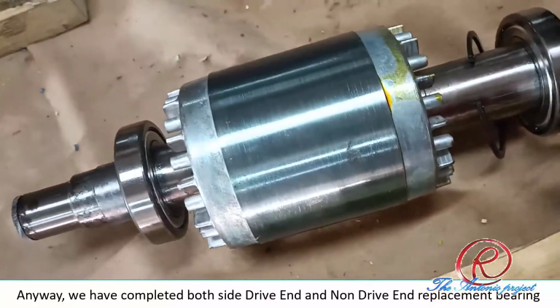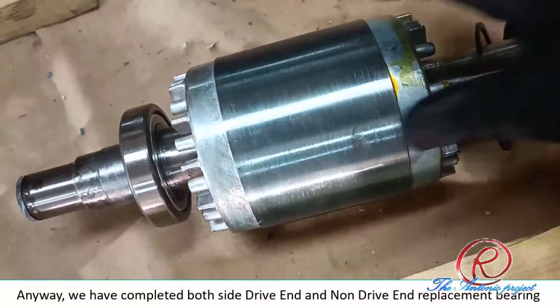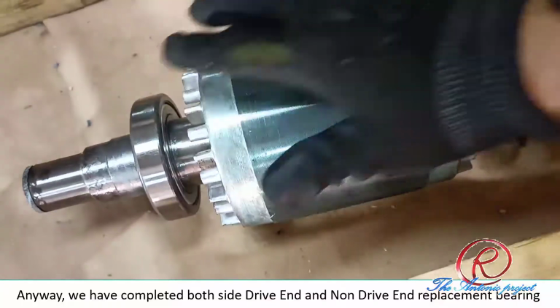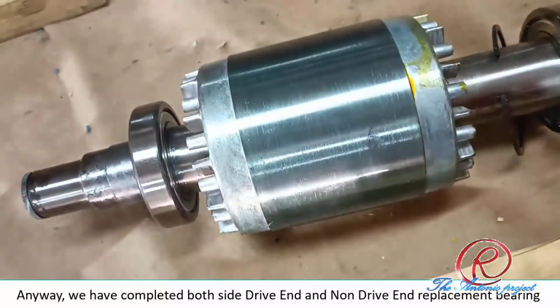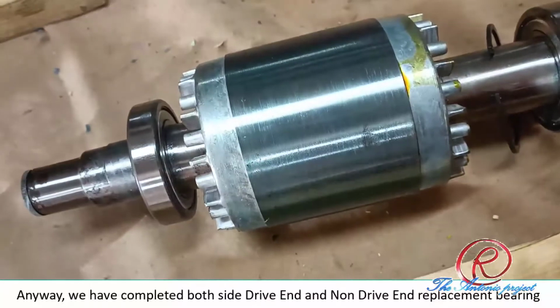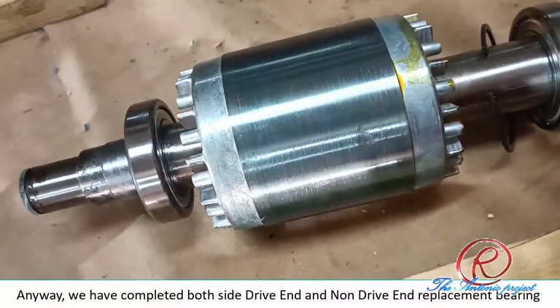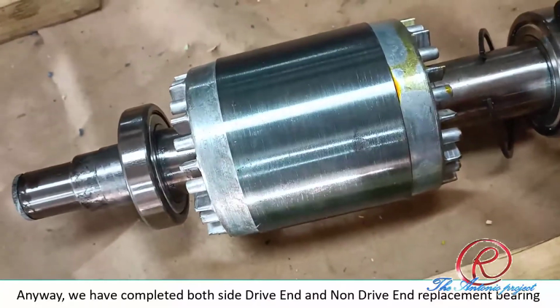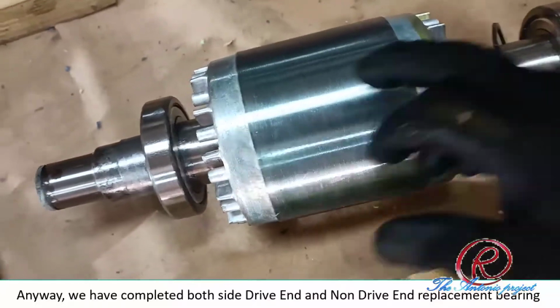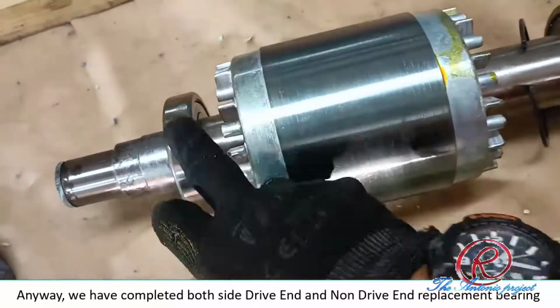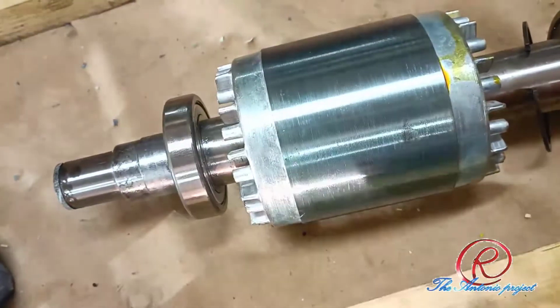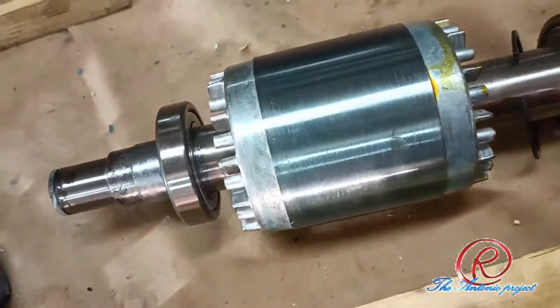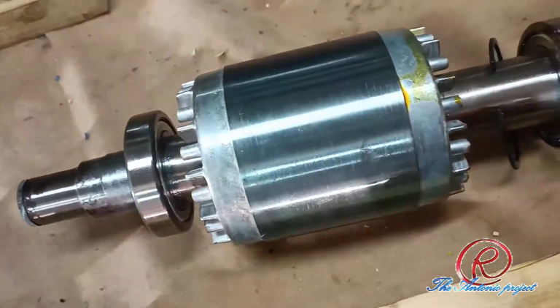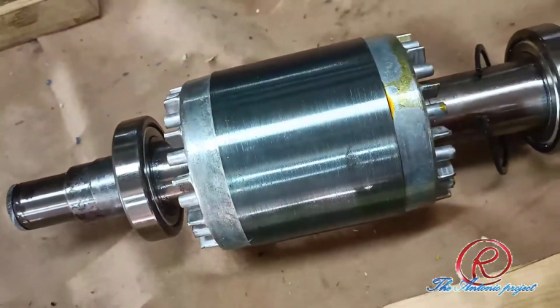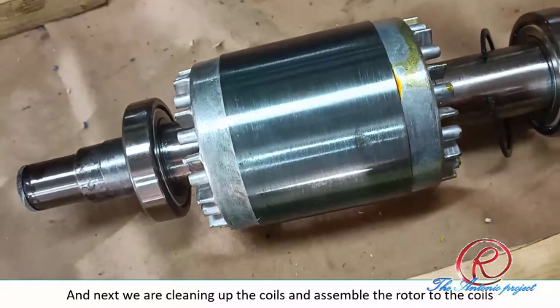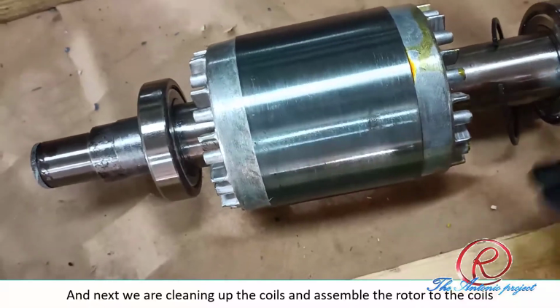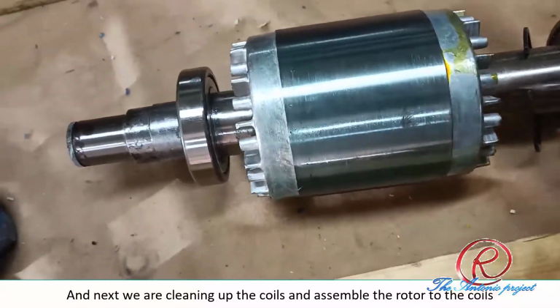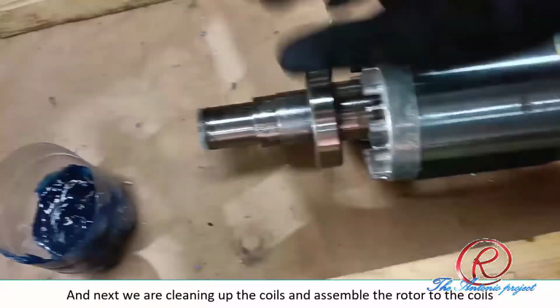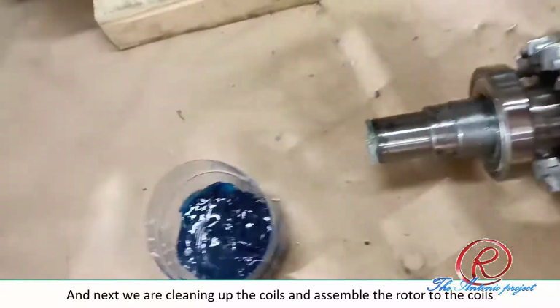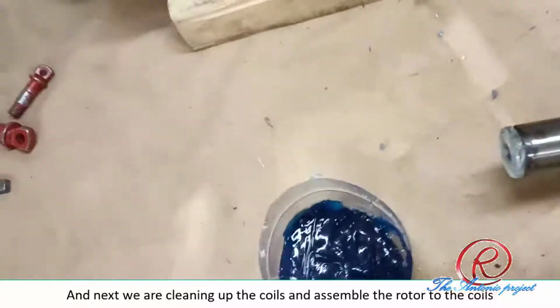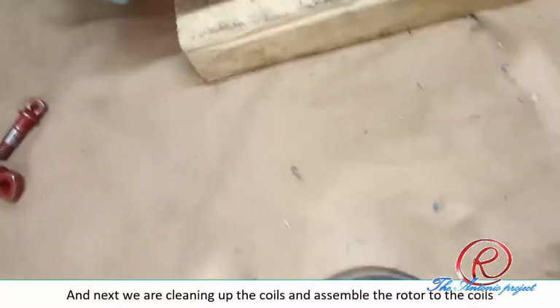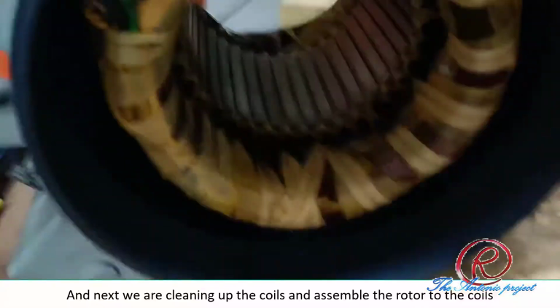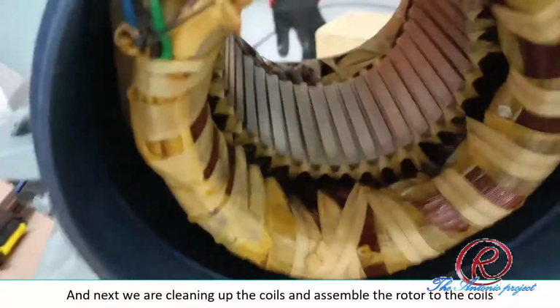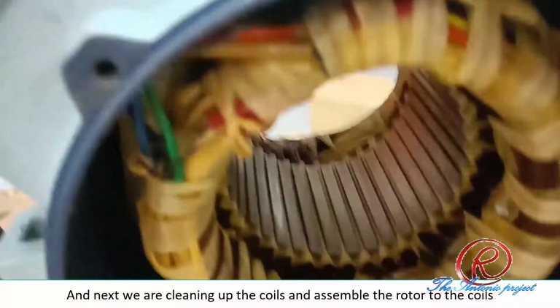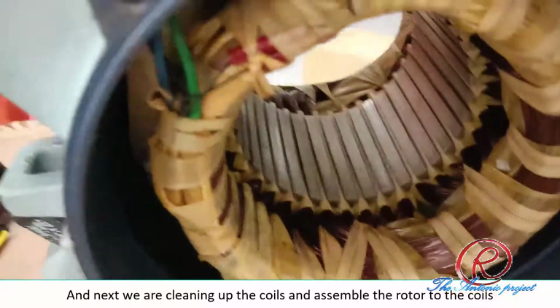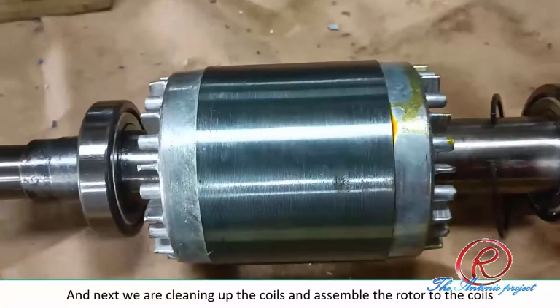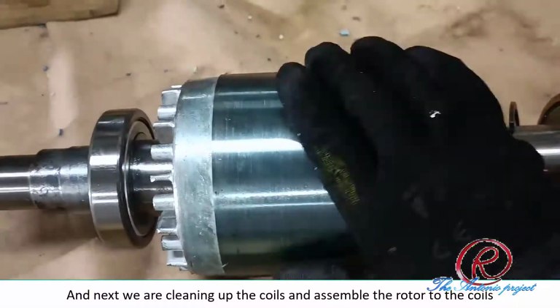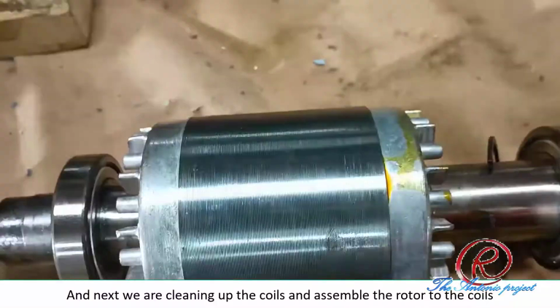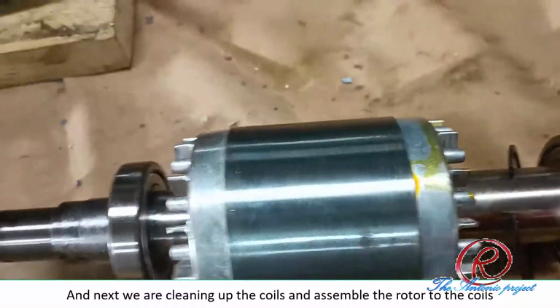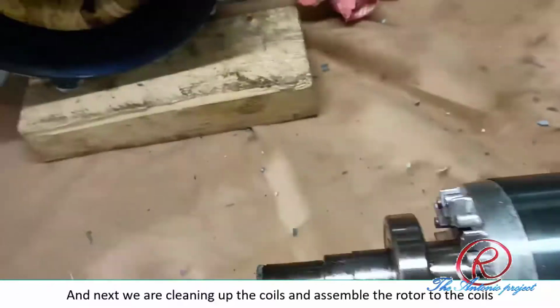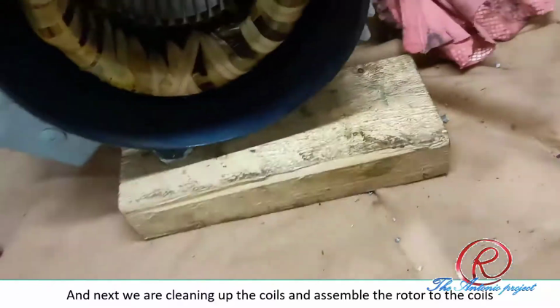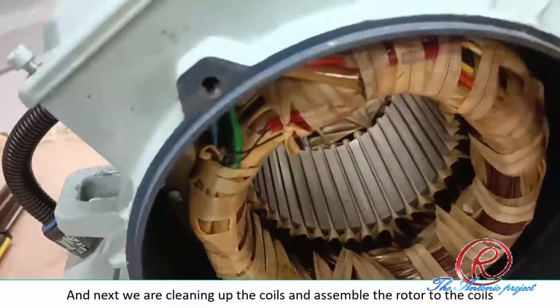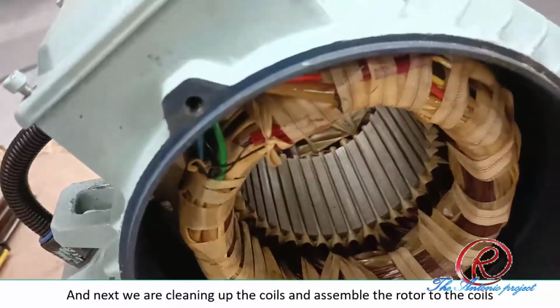We have completed both sides — drive end and non-drive end. Then we are cleaning up all the coil, and then I send the rotor to the motor coil.